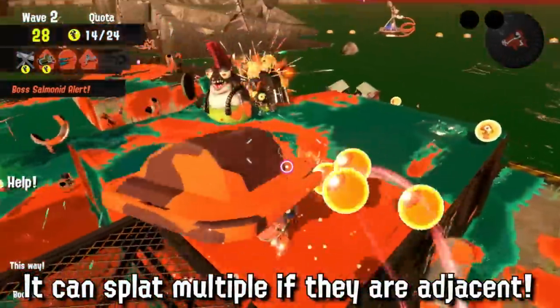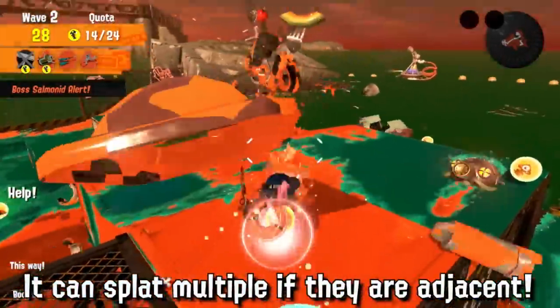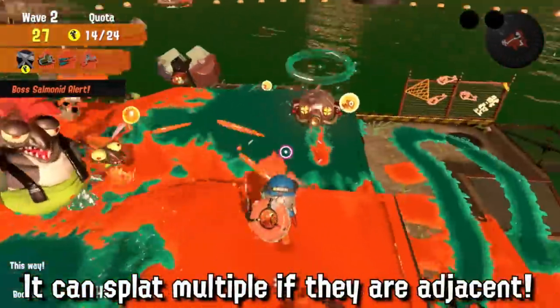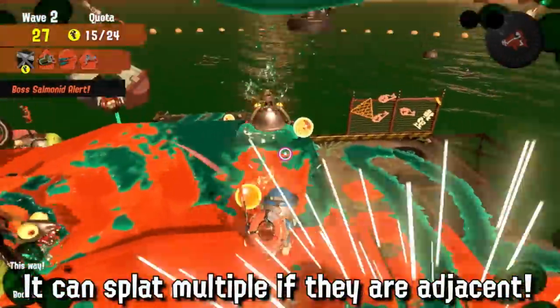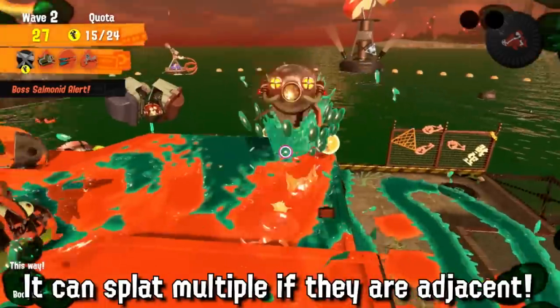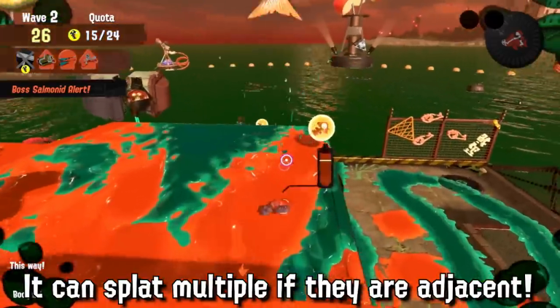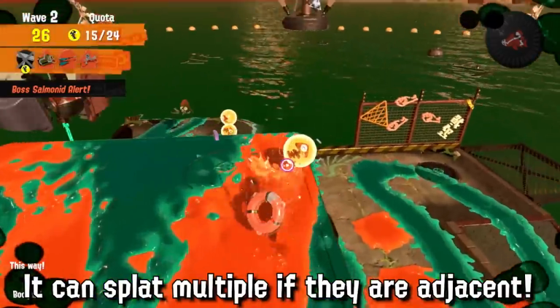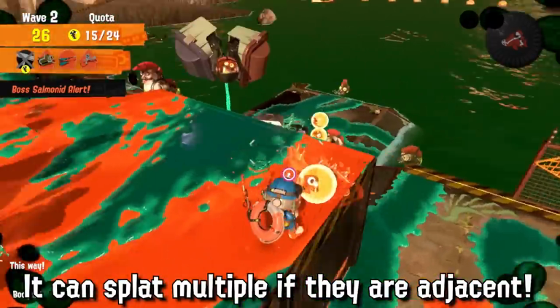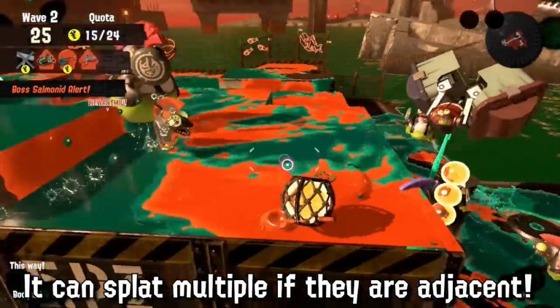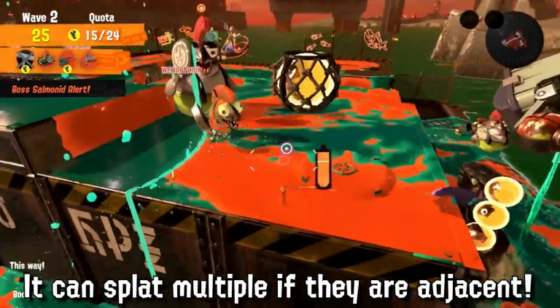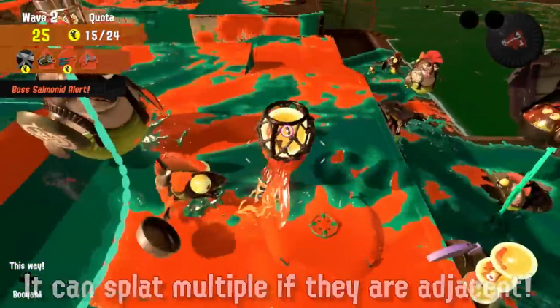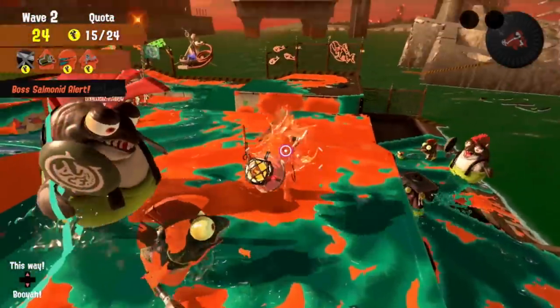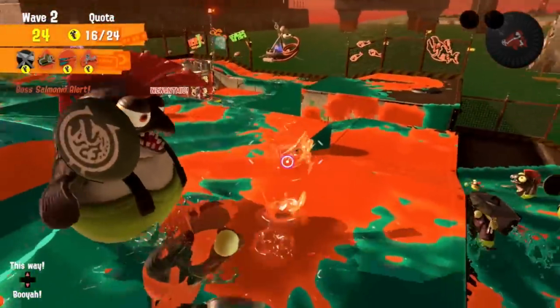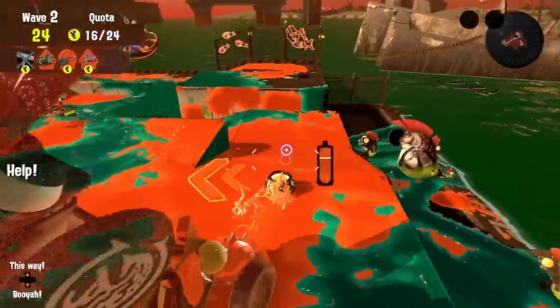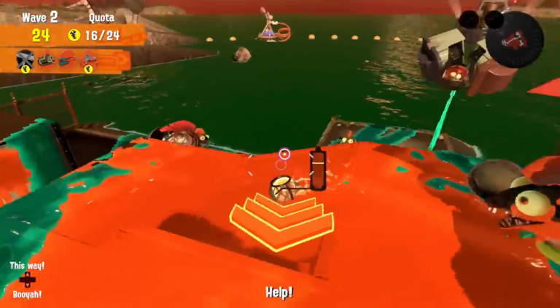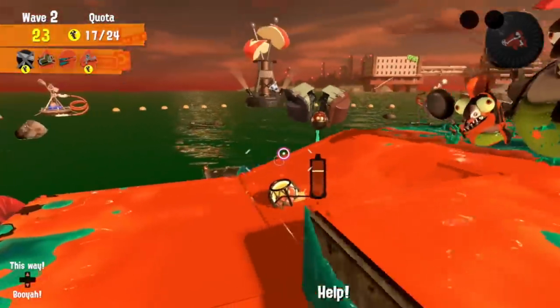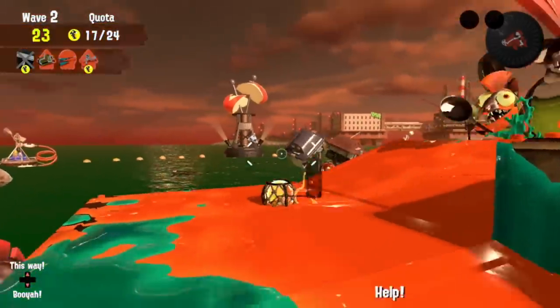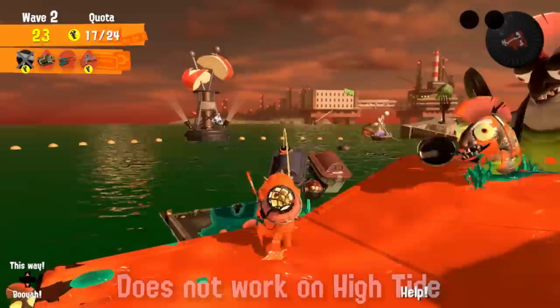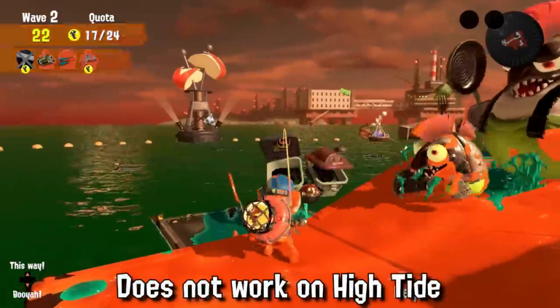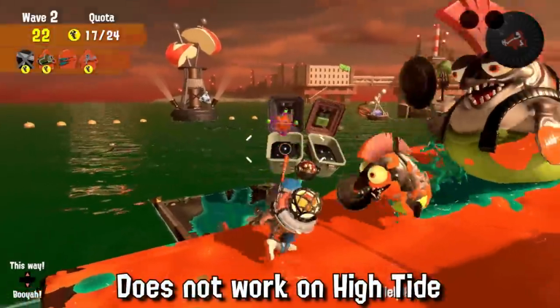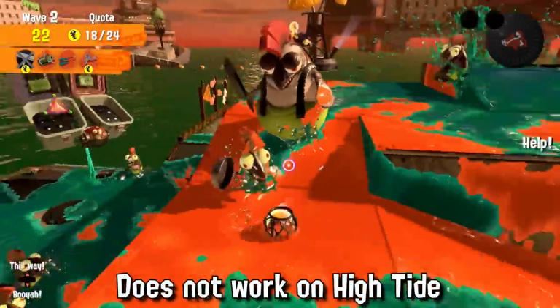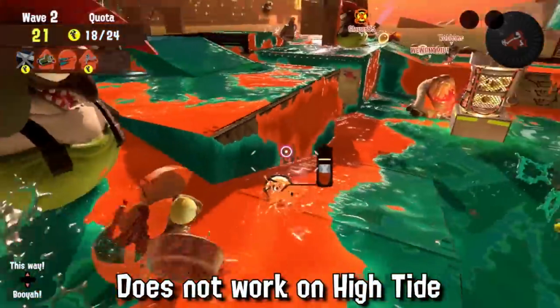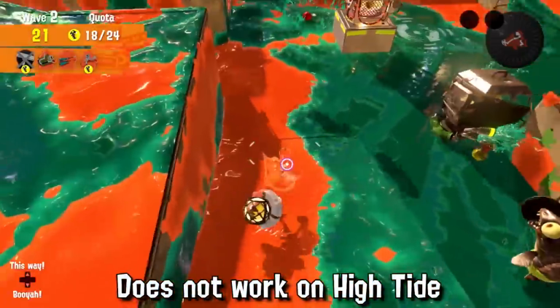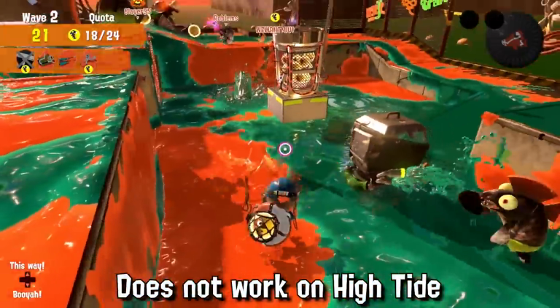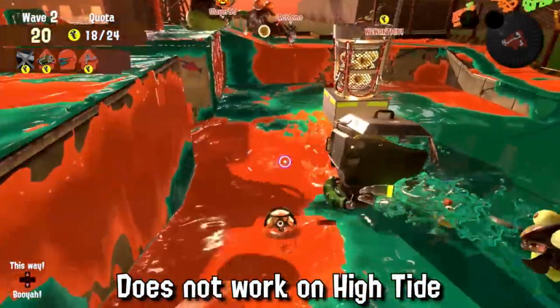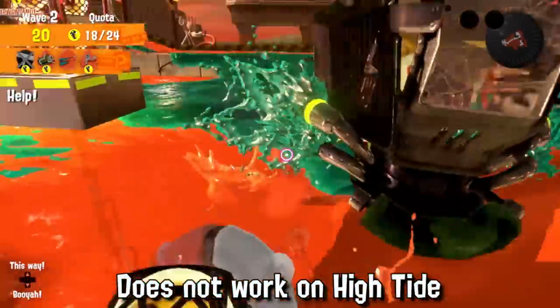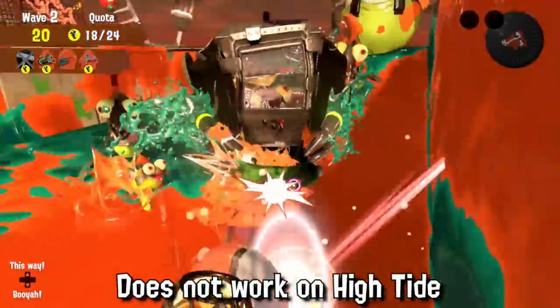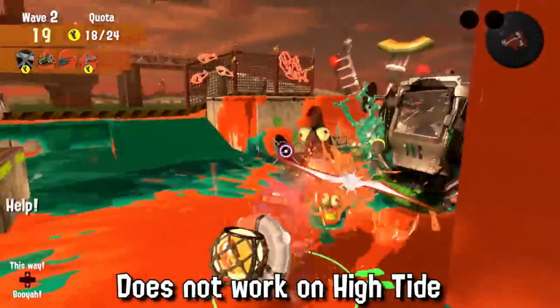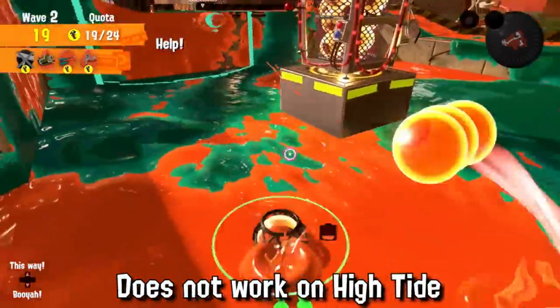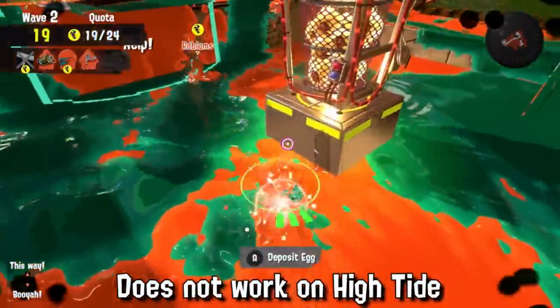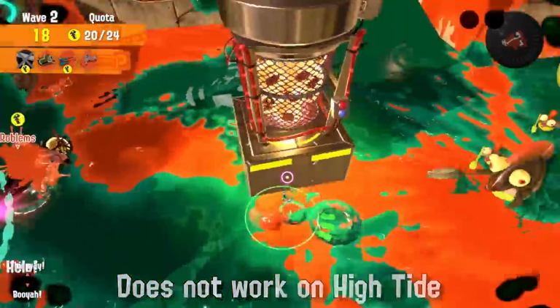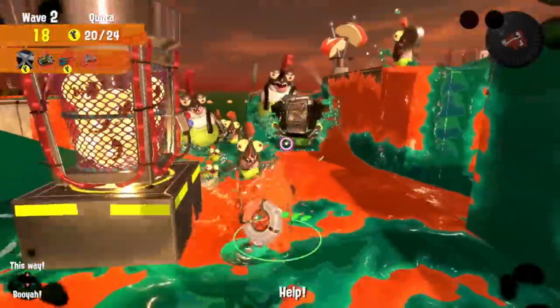The crucial part of this trick is that you need to be at the same height as the launcher. If the flyfish is on a platform or it's high tide, it will likely not work and the Reef Slider will be wasted.